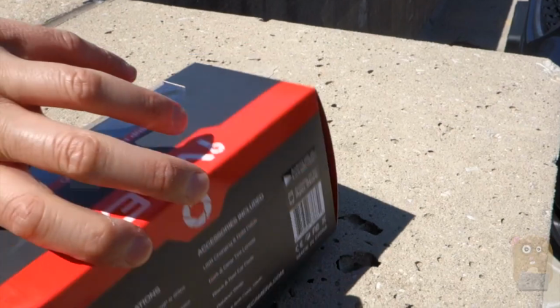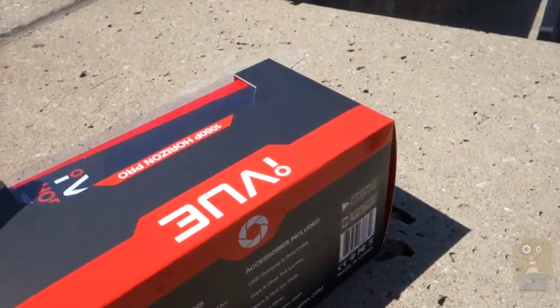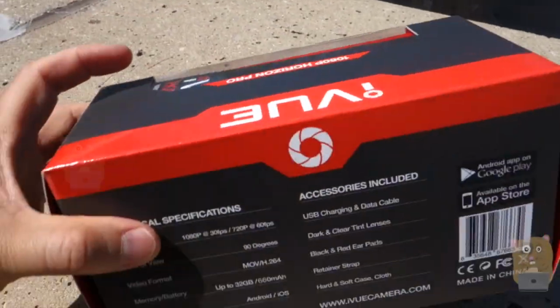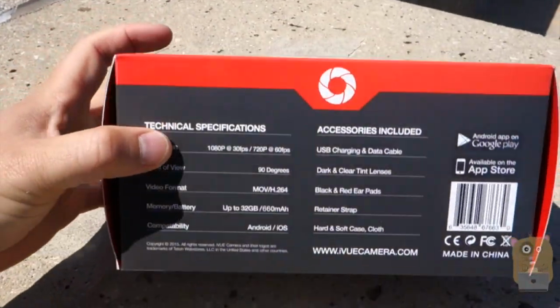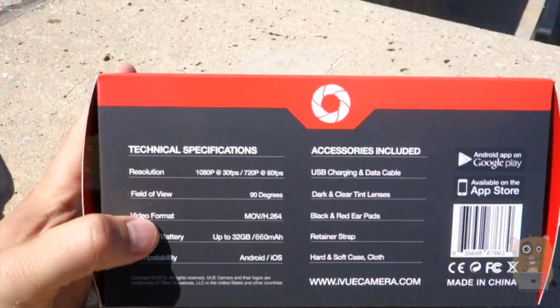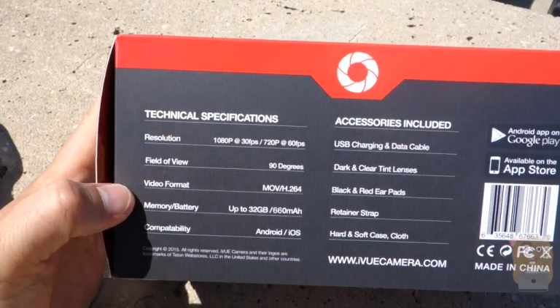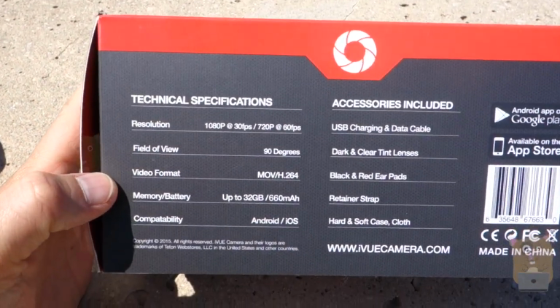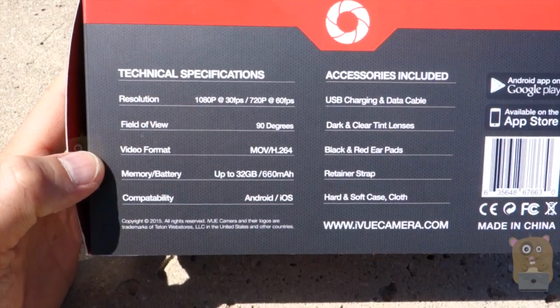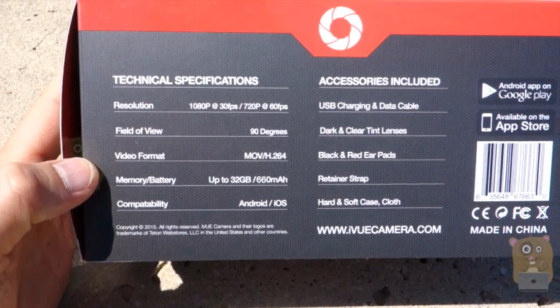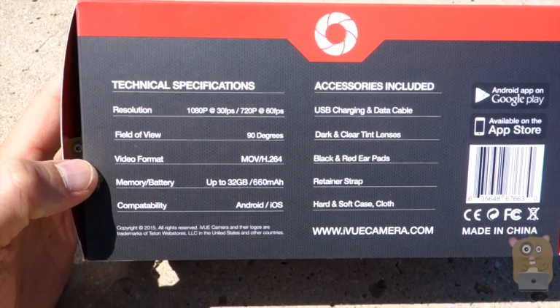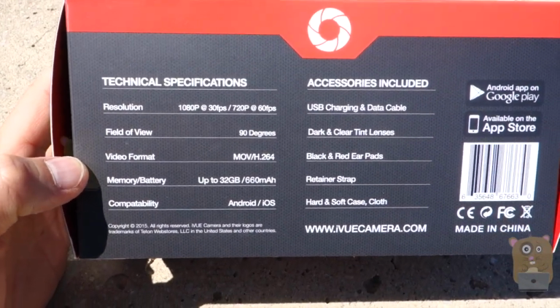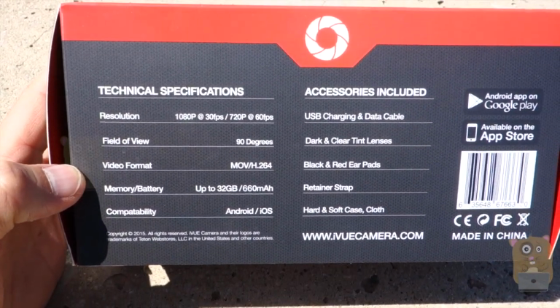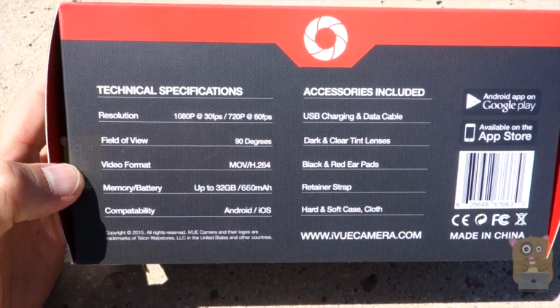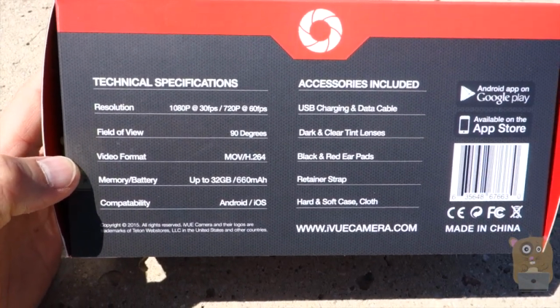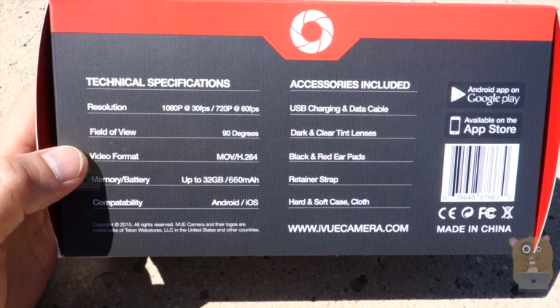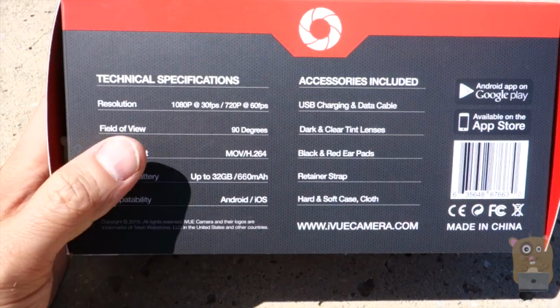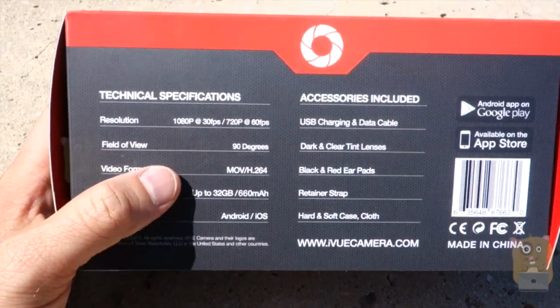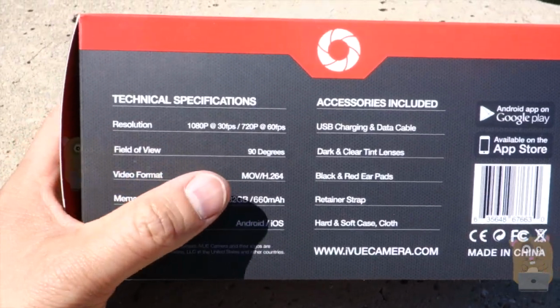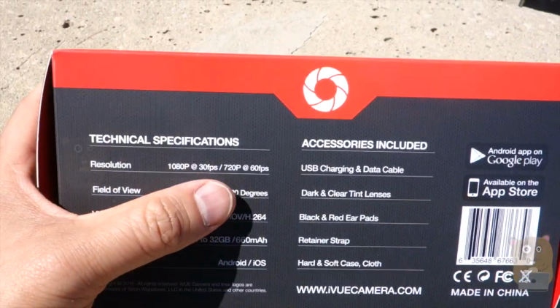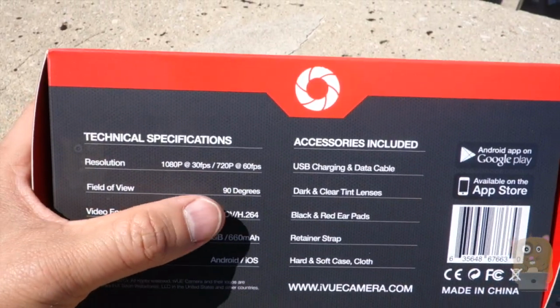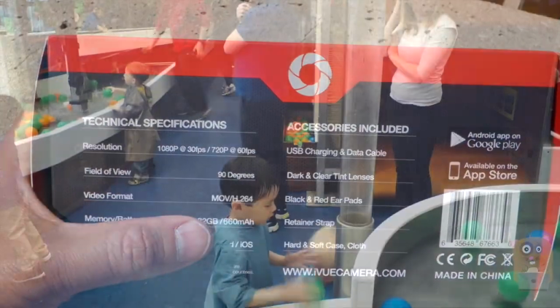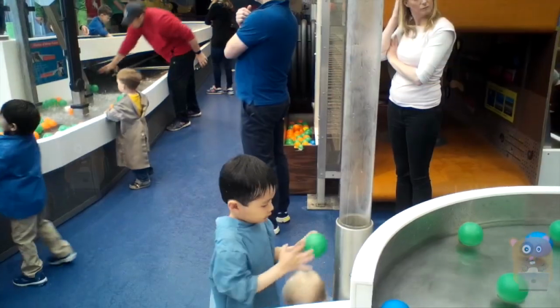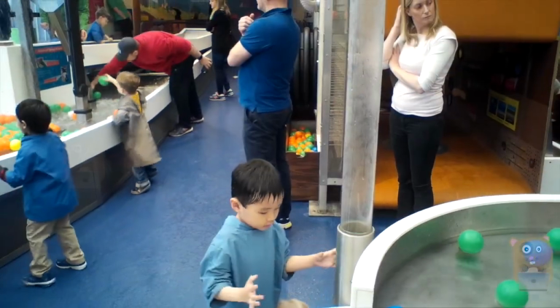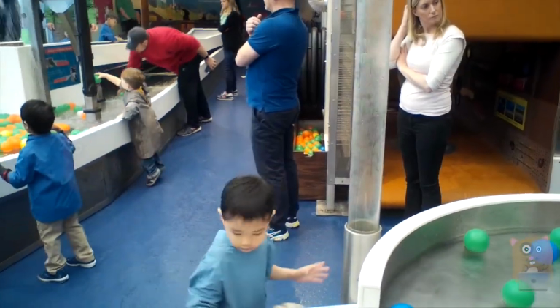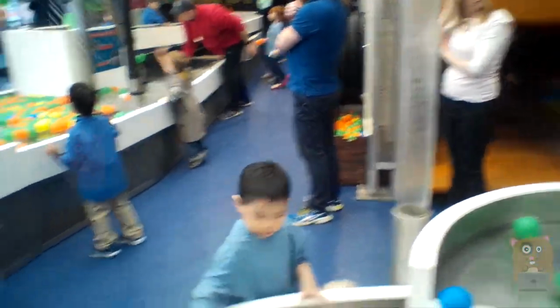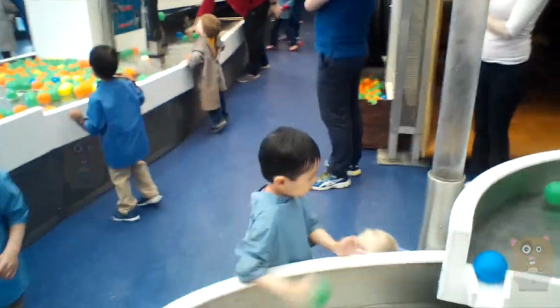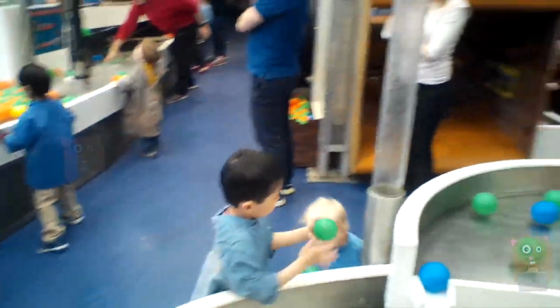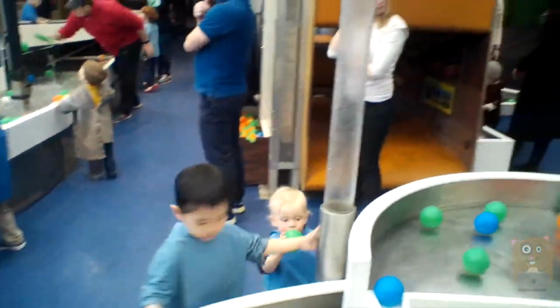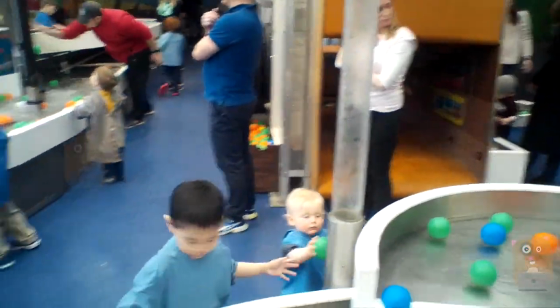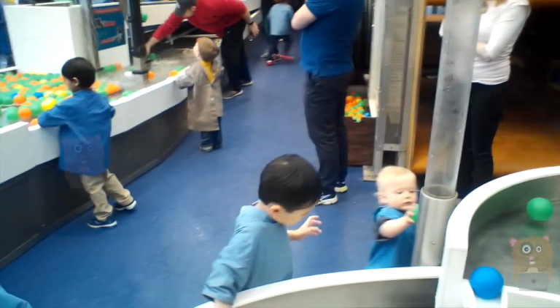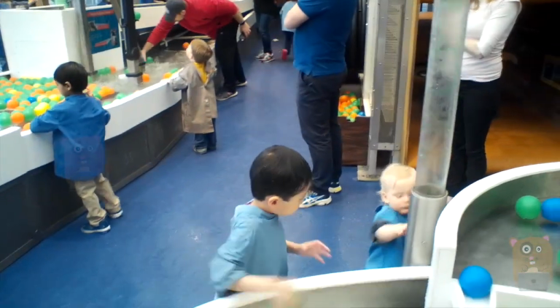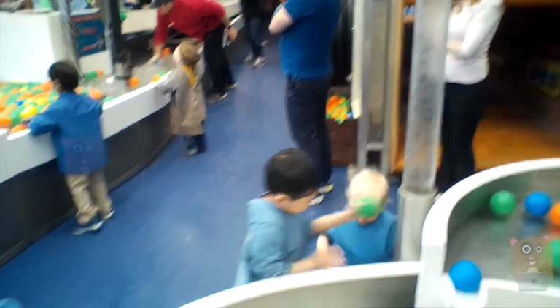Here are some of the specs. It's 1080p at 30 frames per second, 720p at 60 frames. The field of view is 90 degrees. The video format is up to 64. It can only accept up to 32 gigabytes.